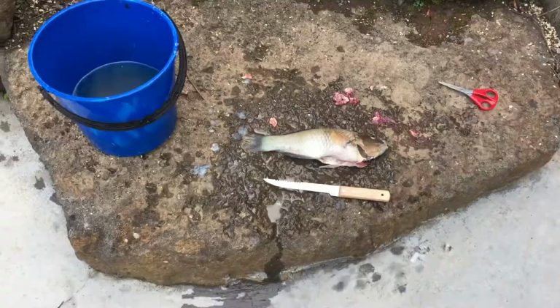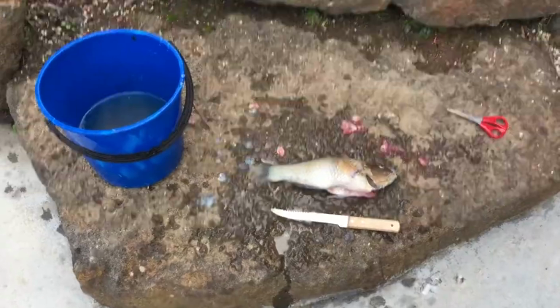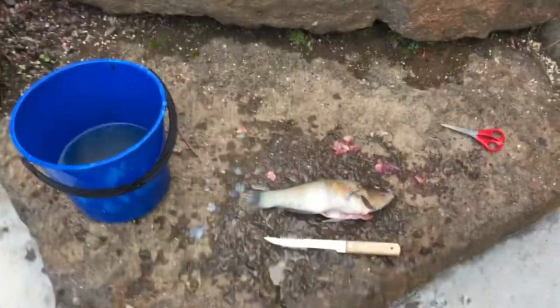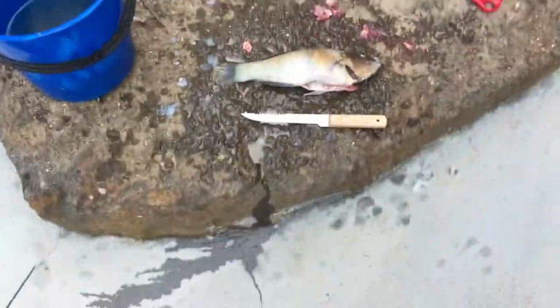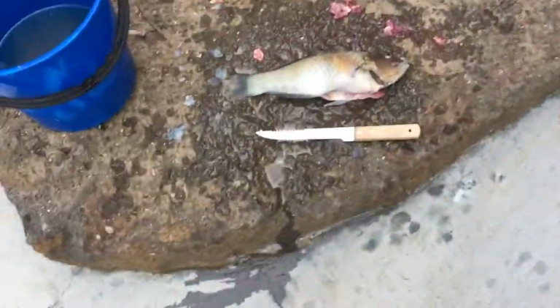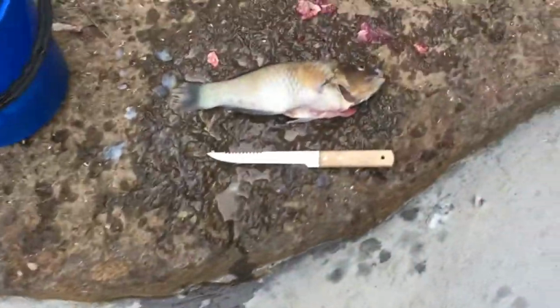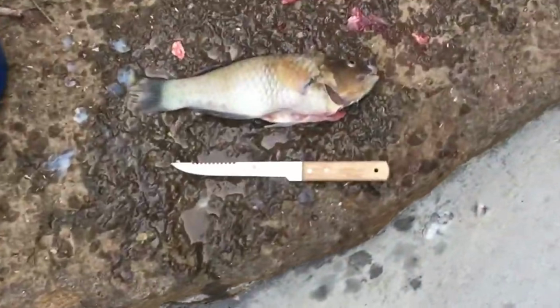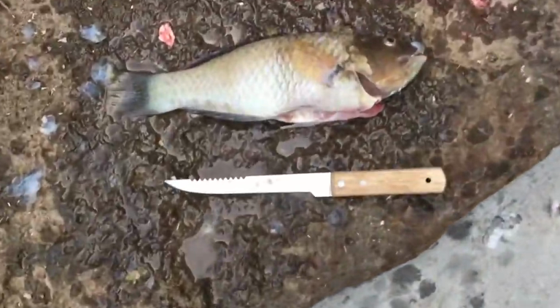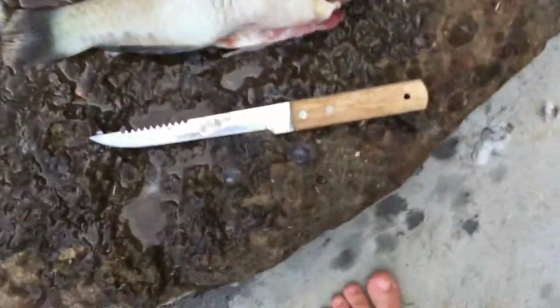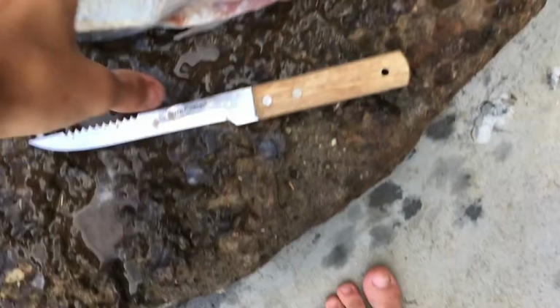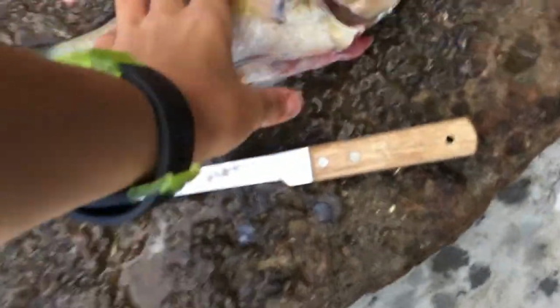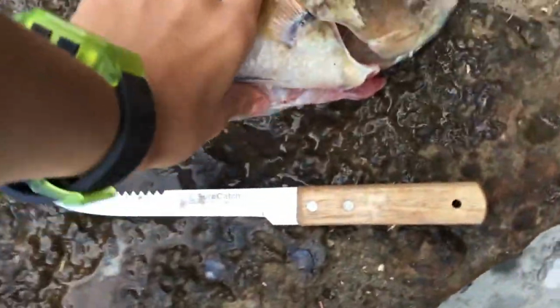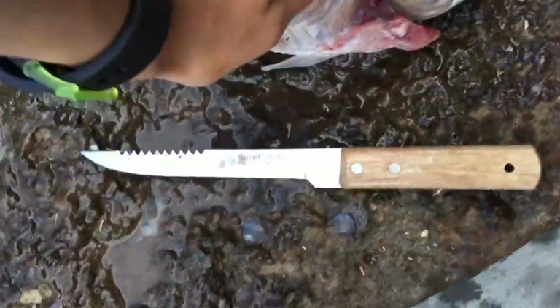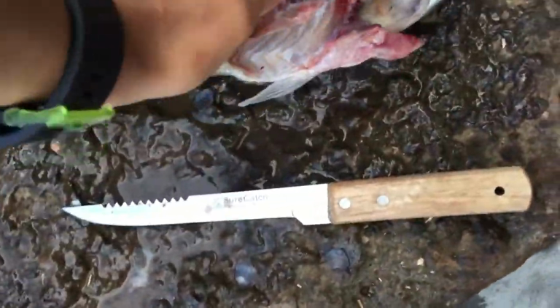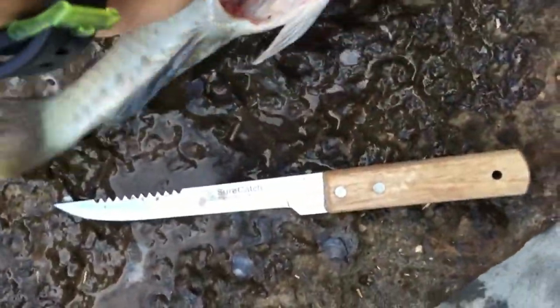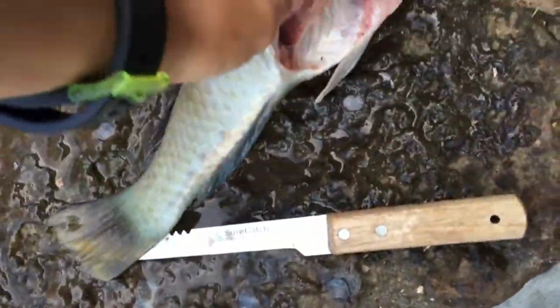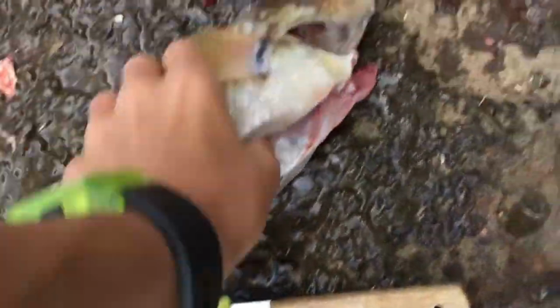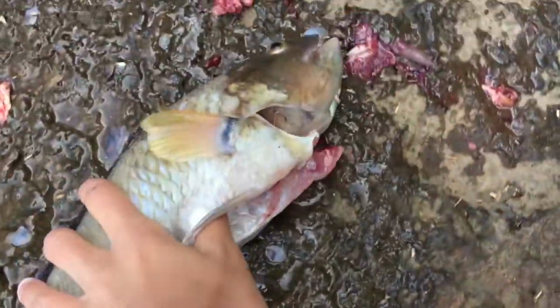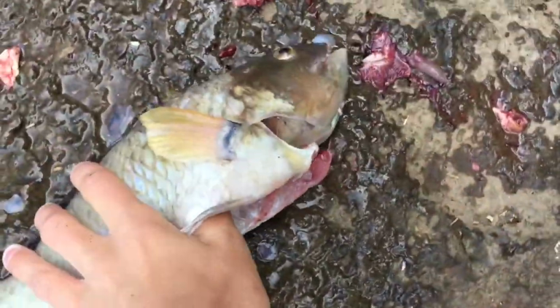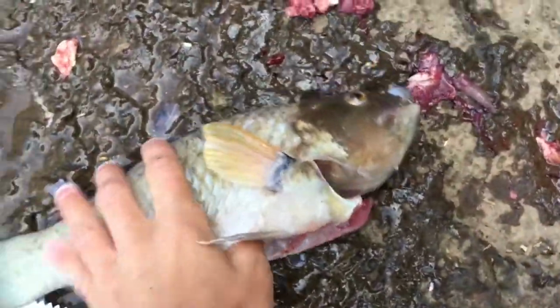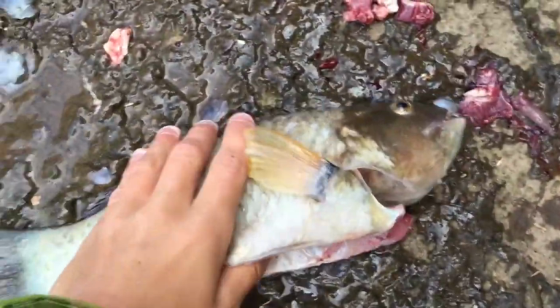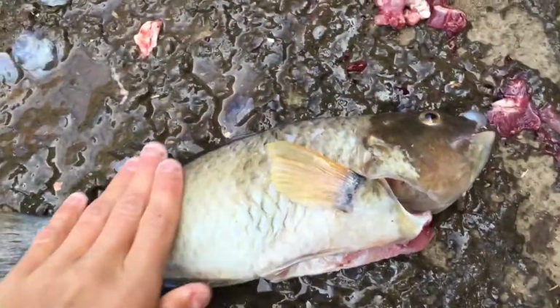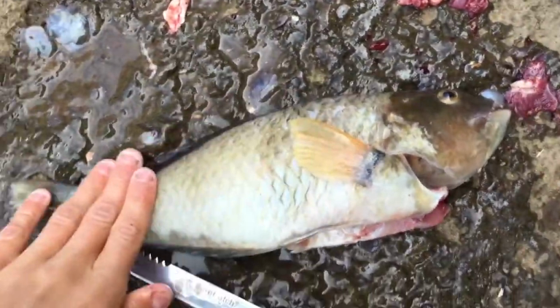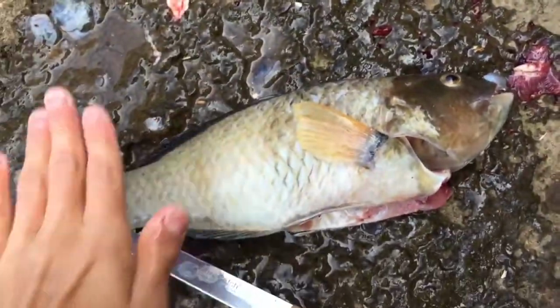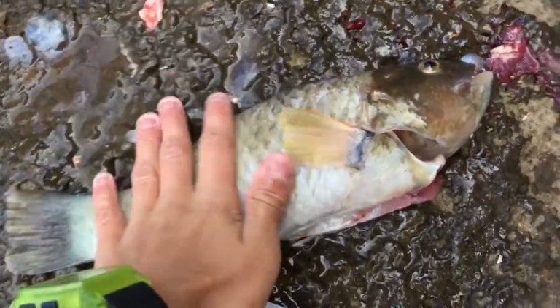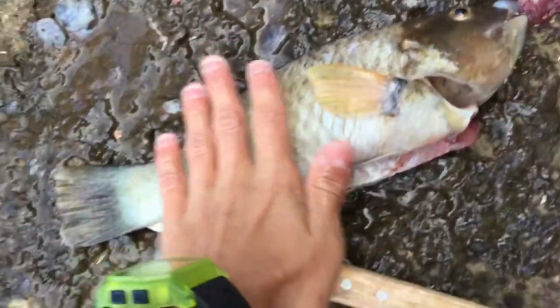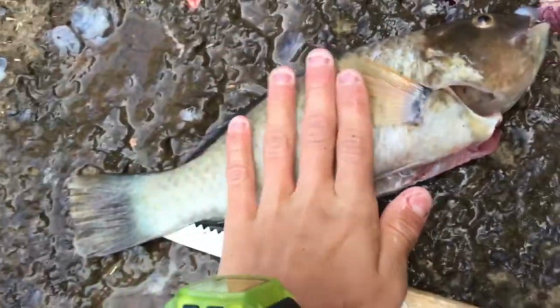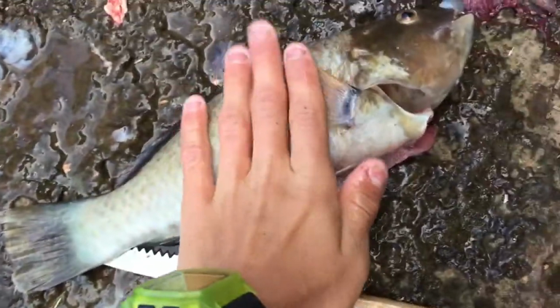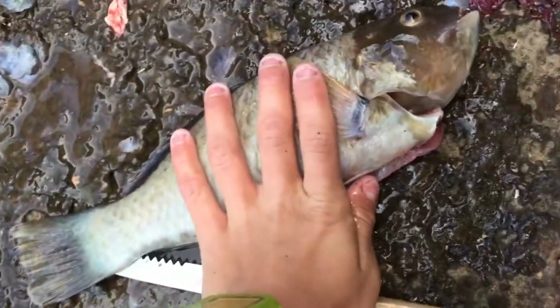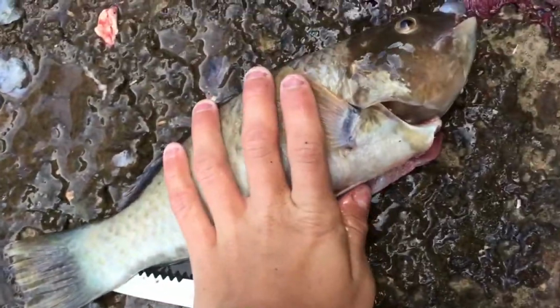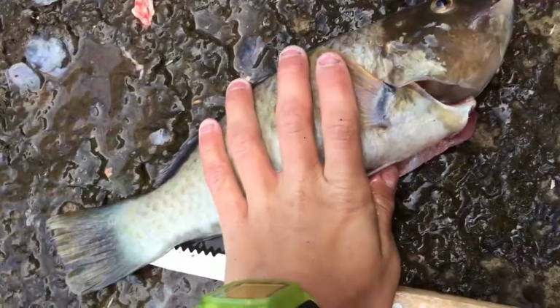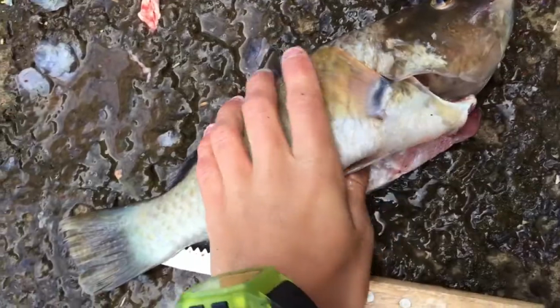Okay guys, so I've gotten and scaled it. Now we are going to go and cook him up. It's just going to be like this, no fillets.